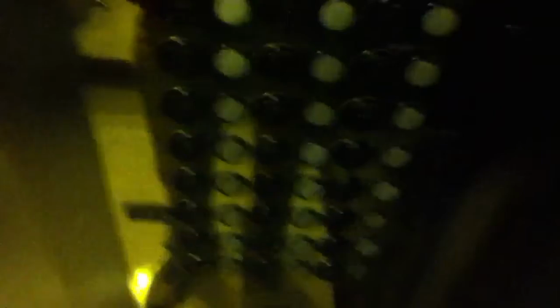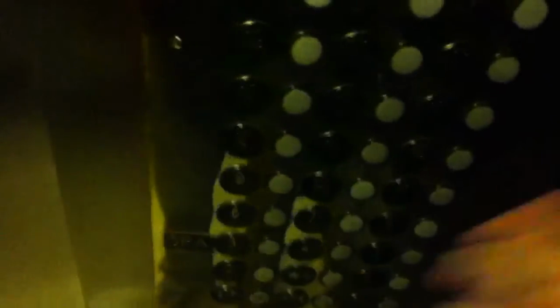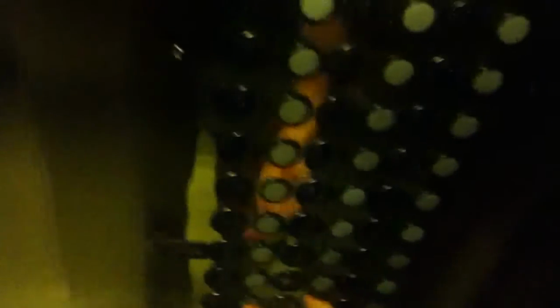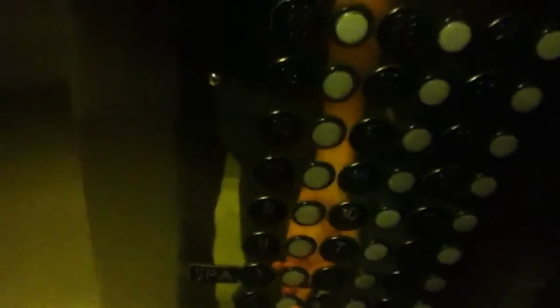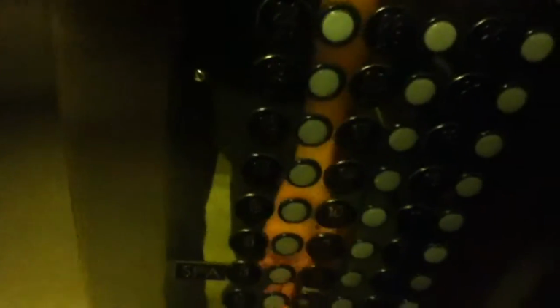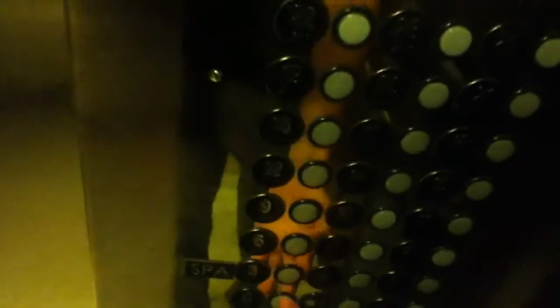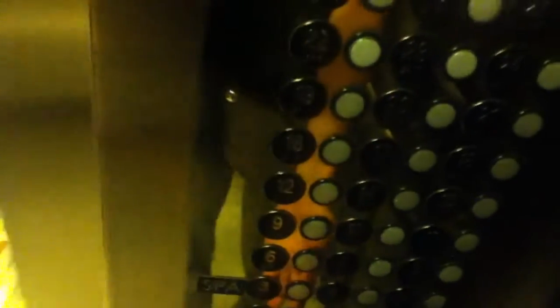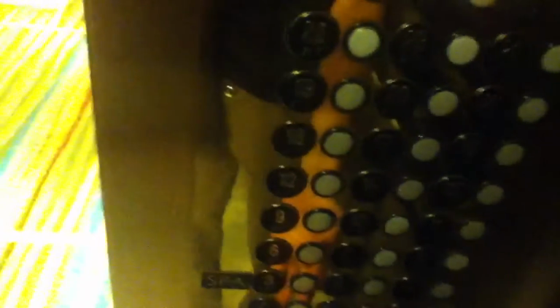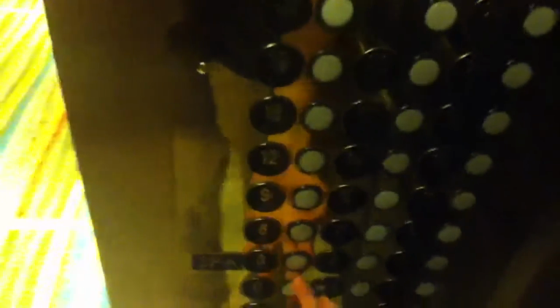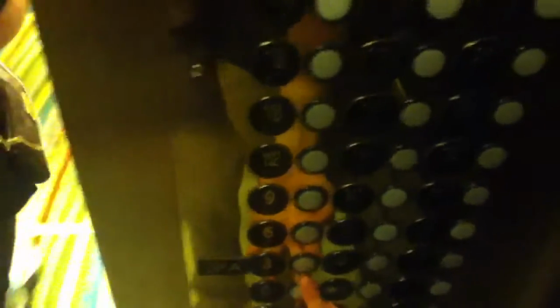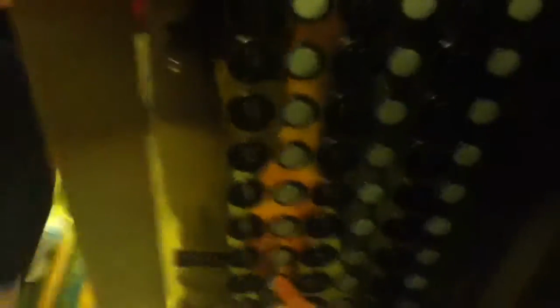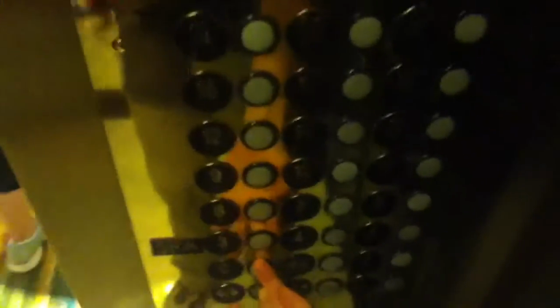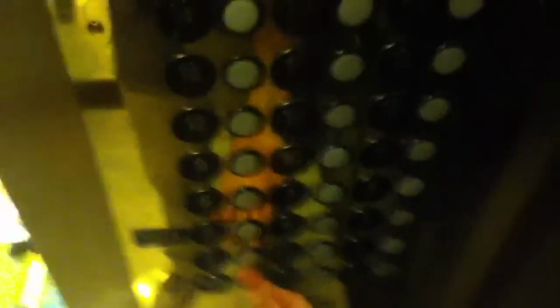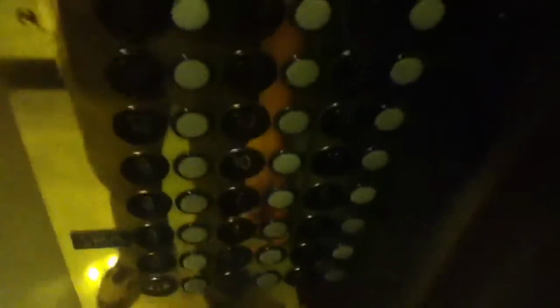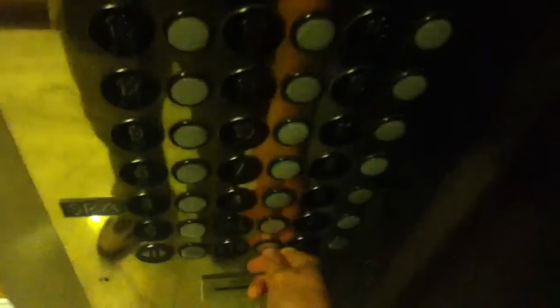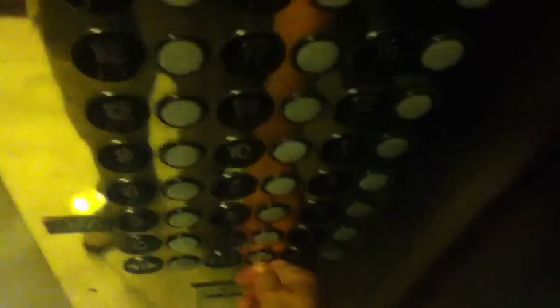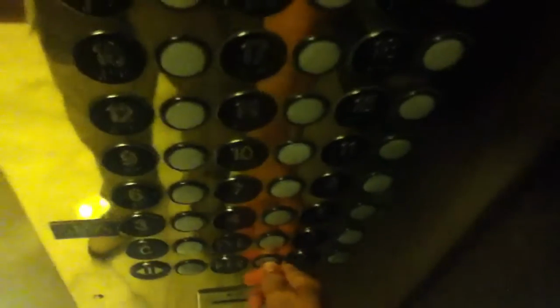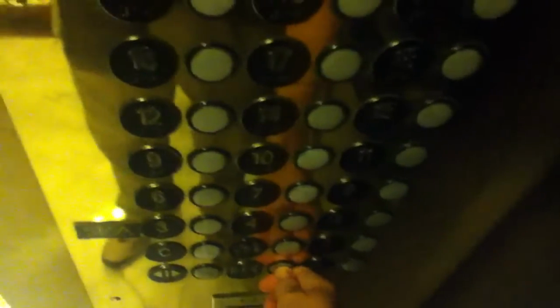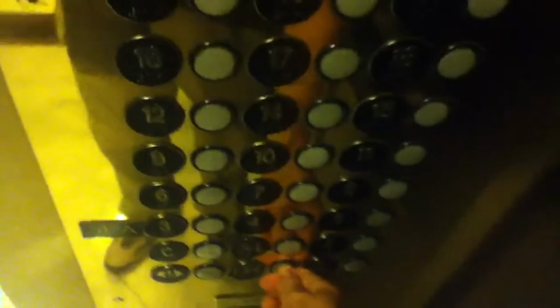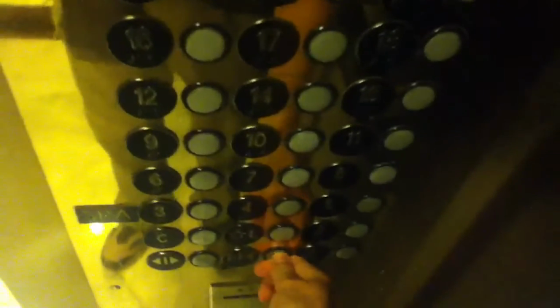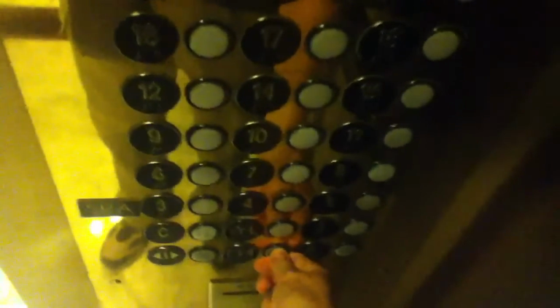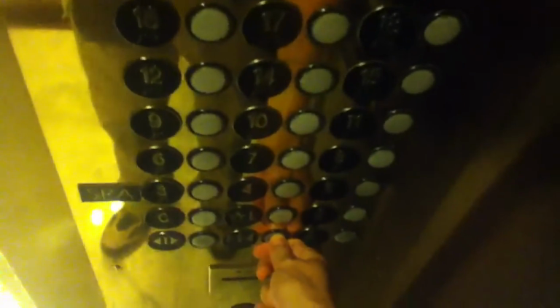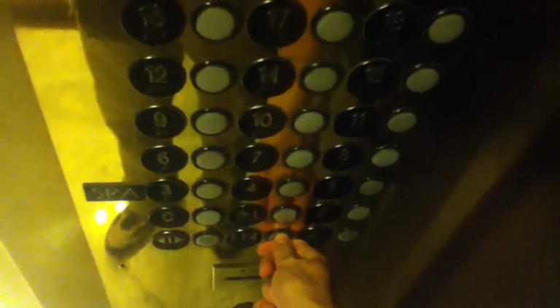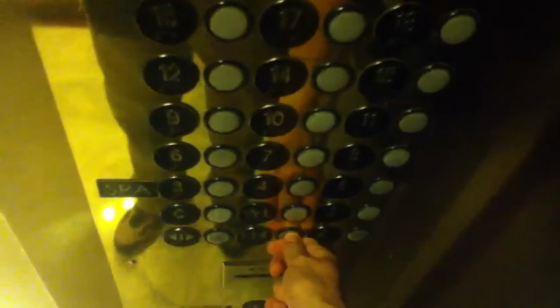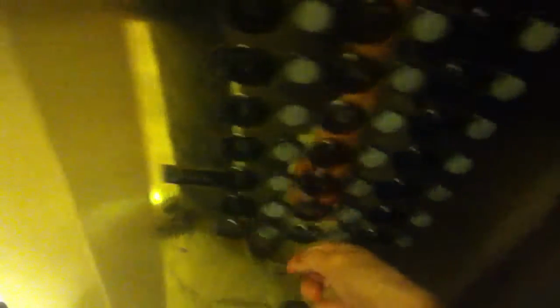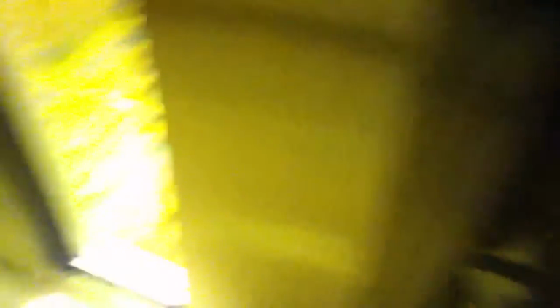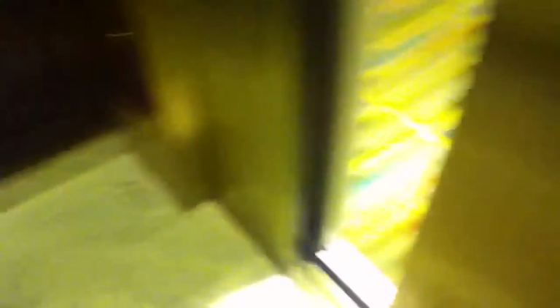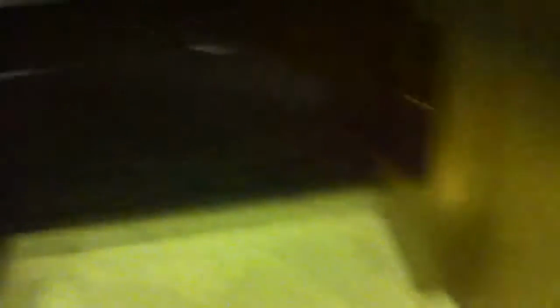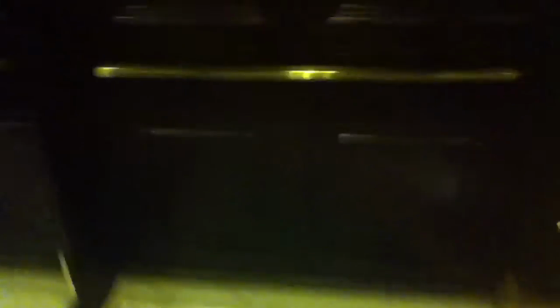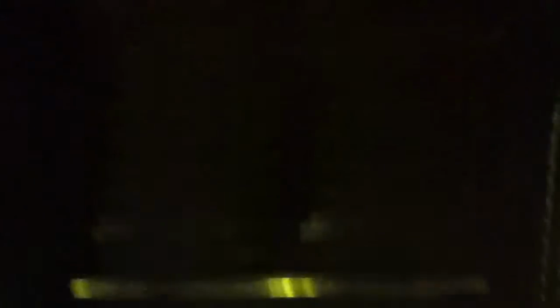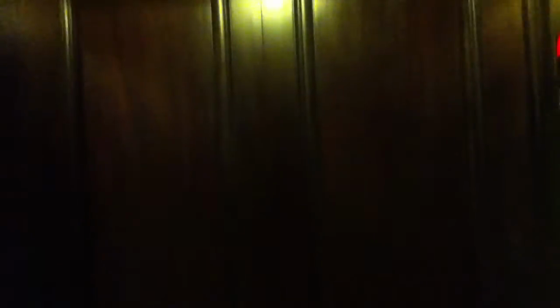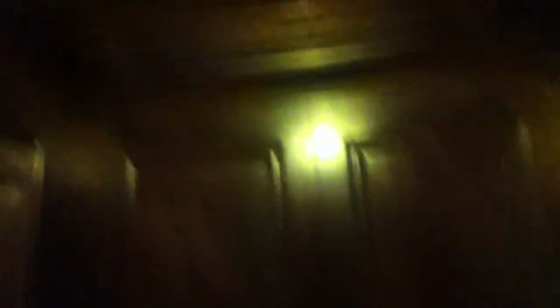Have a nice day. You too. Hello. Hi. You looking for... This way, nineteen. Yeah. No, this way.